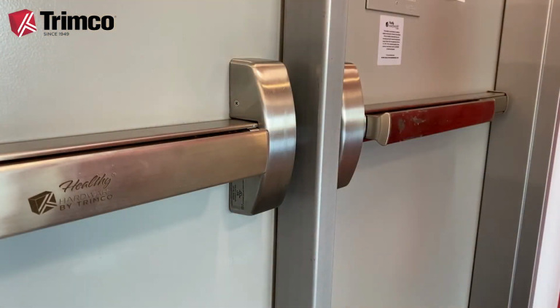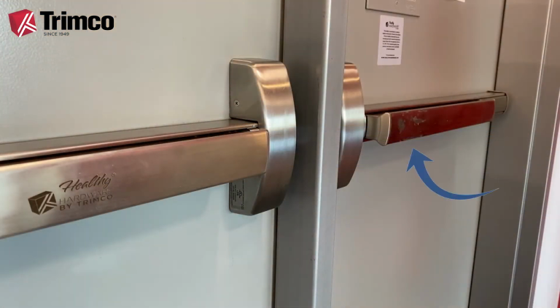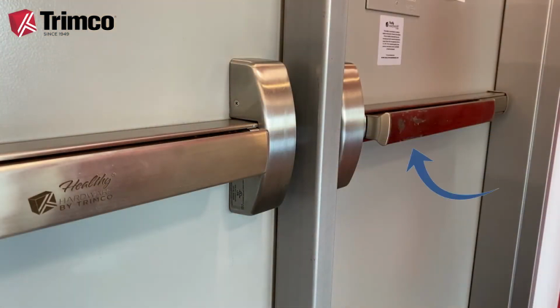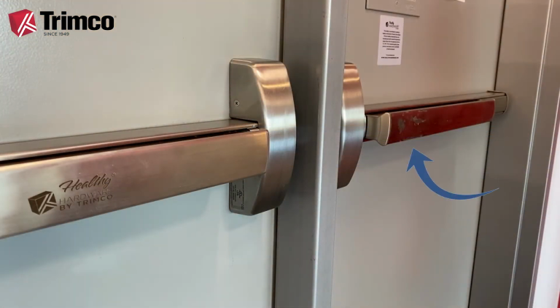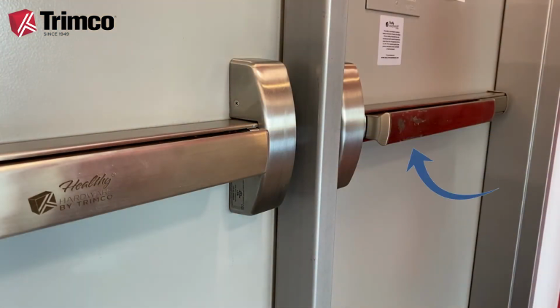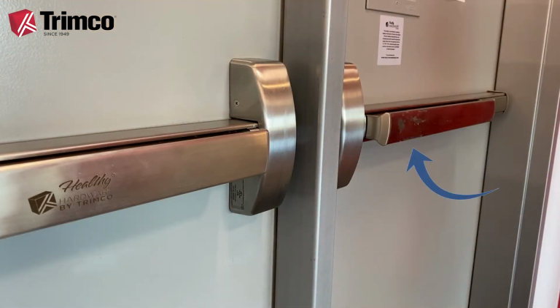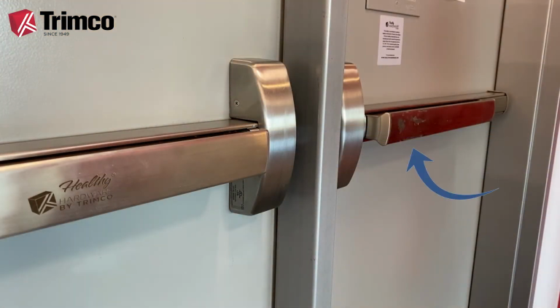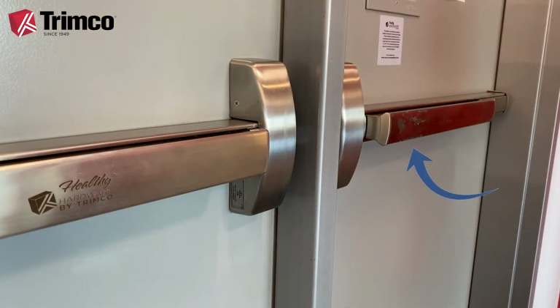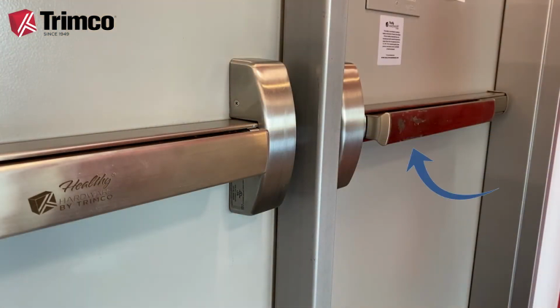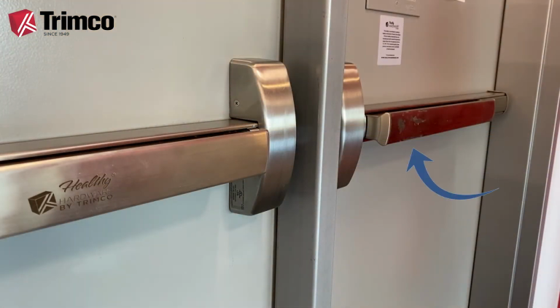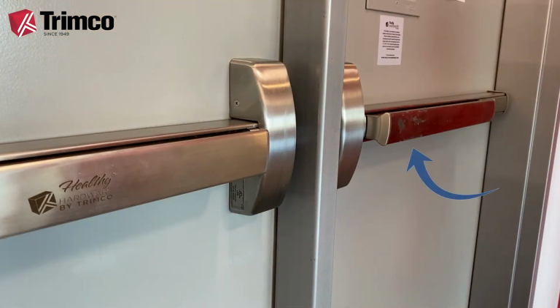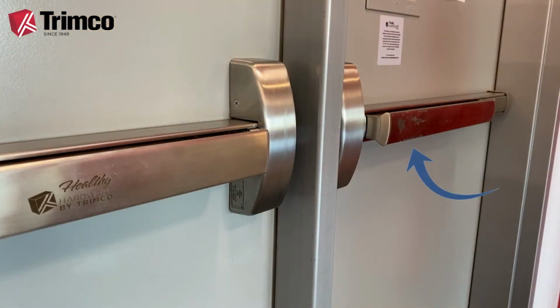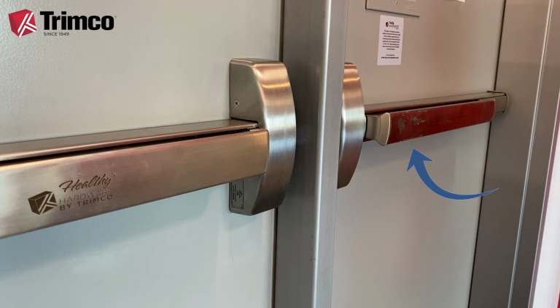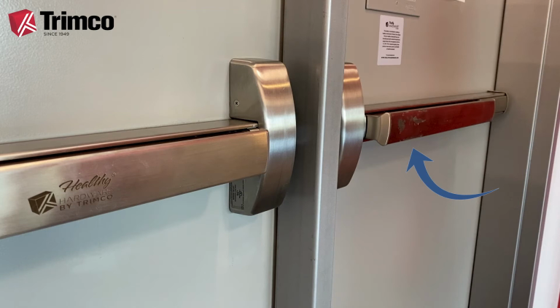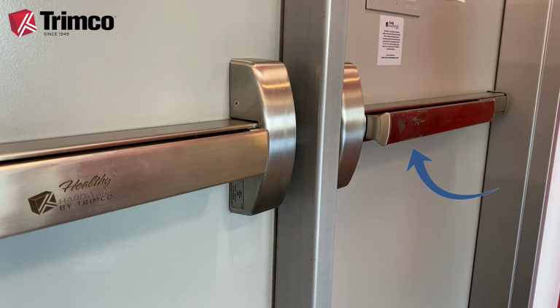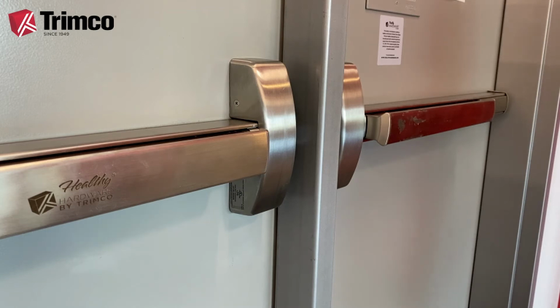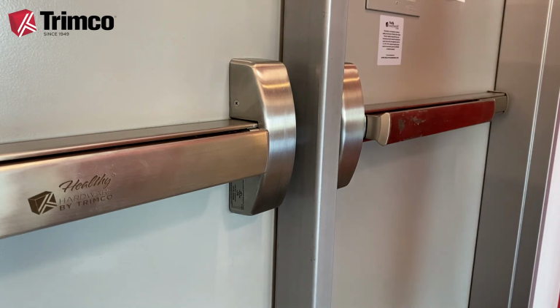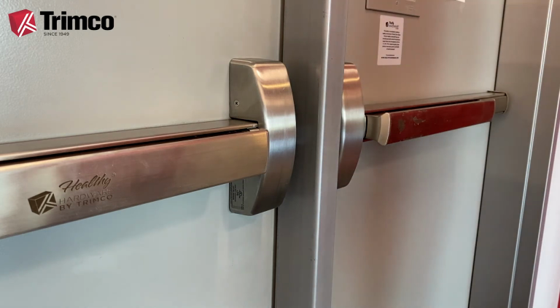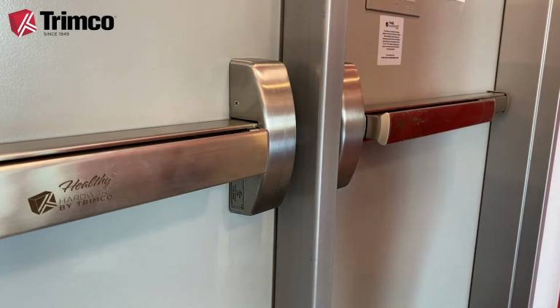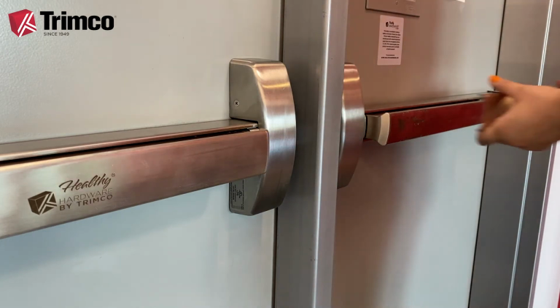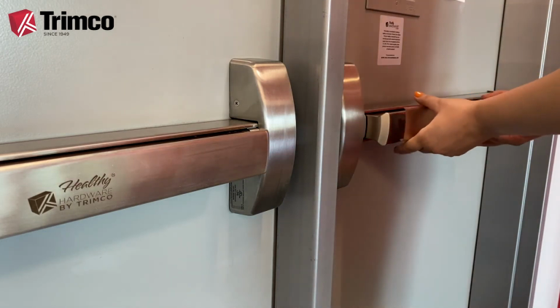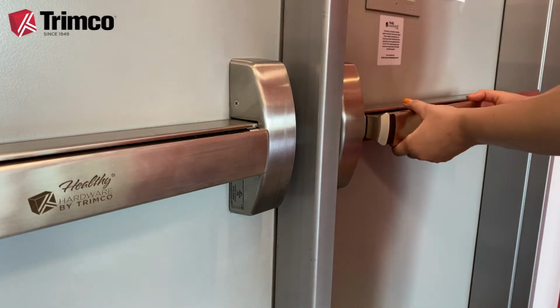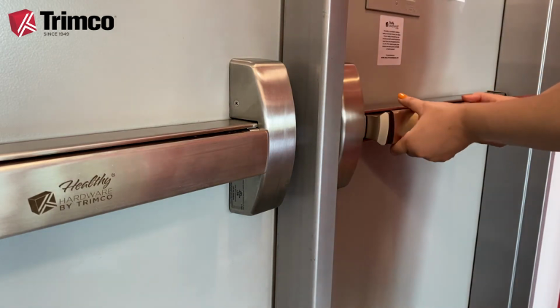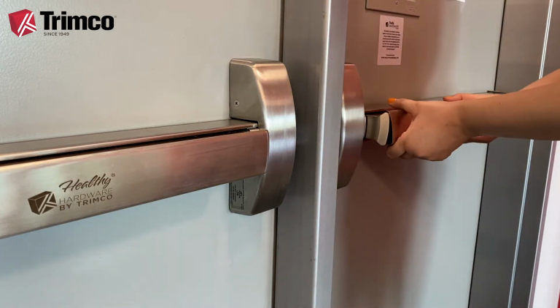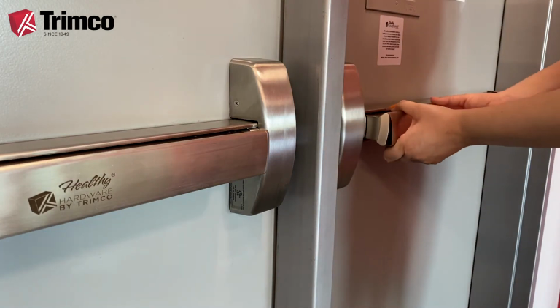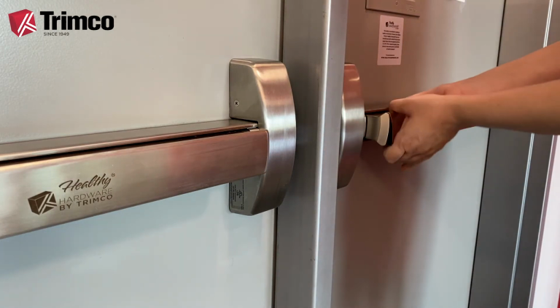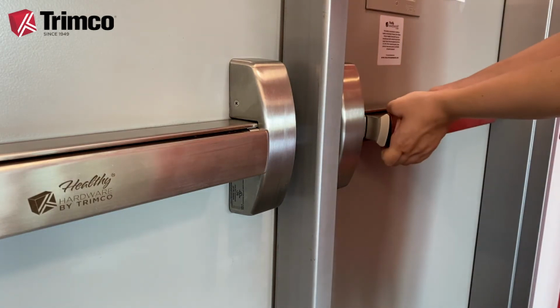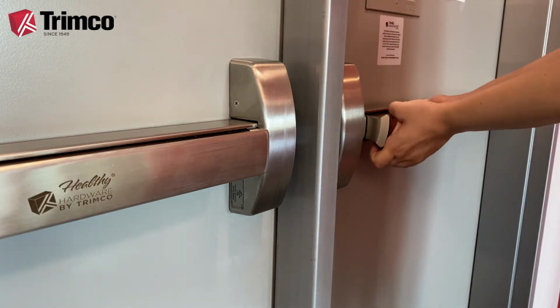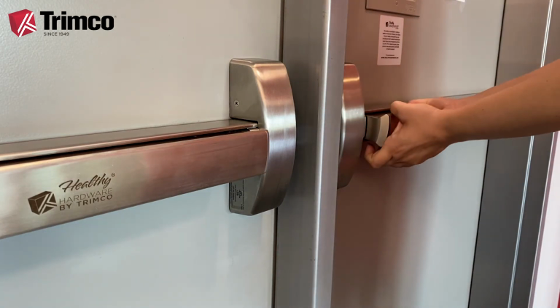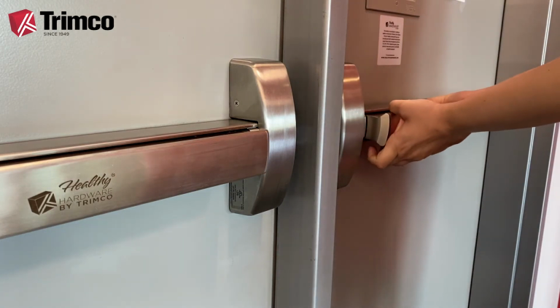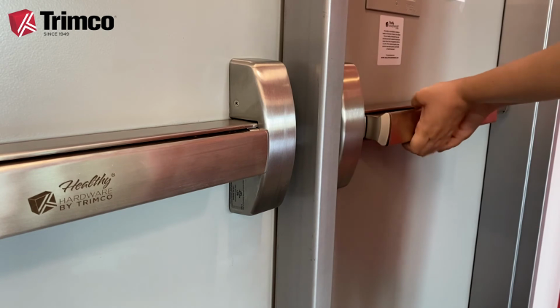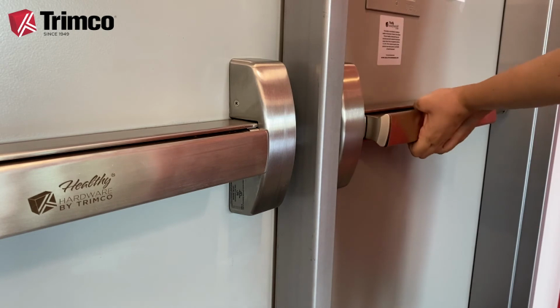Are your facility's push bars looking a little tired? The PBT-8000 push bar covers are also great for making damaged and dented push bars look brand new again.